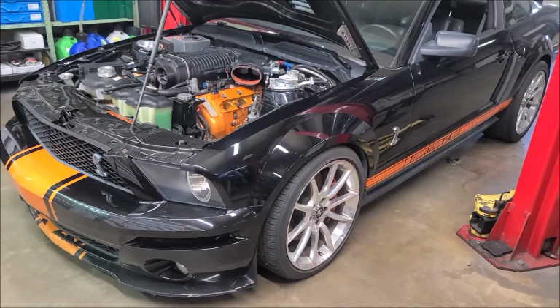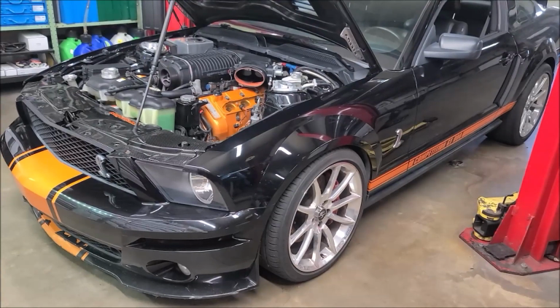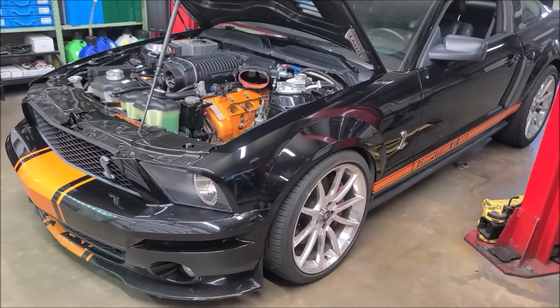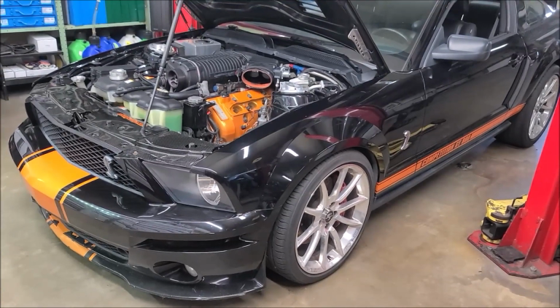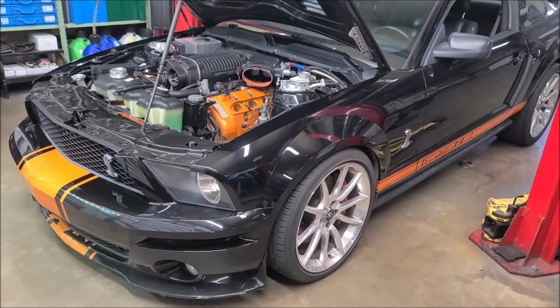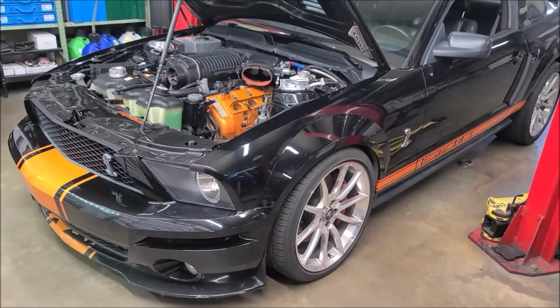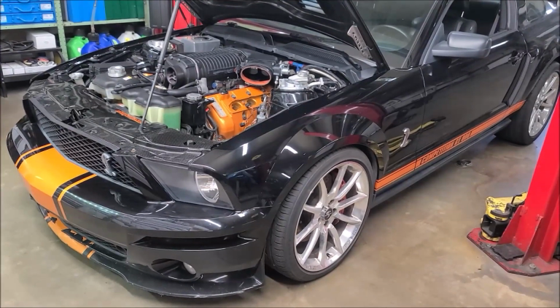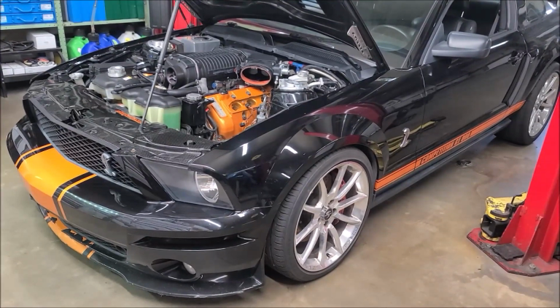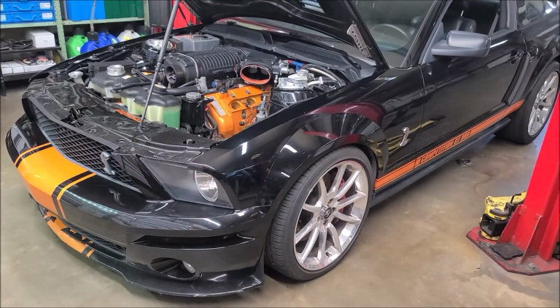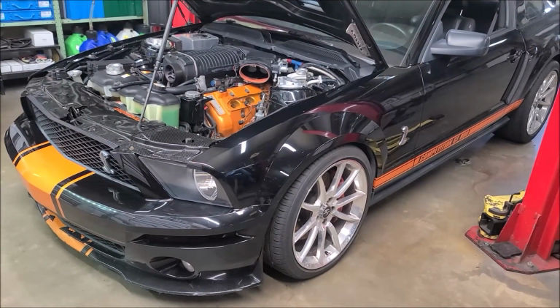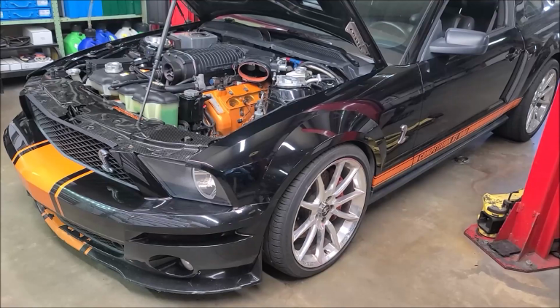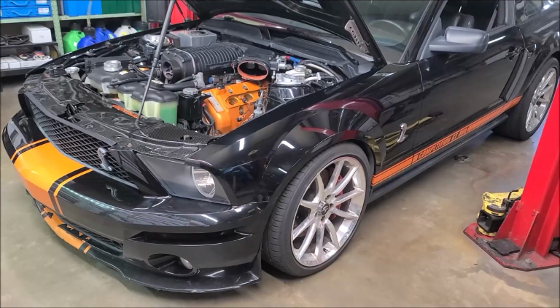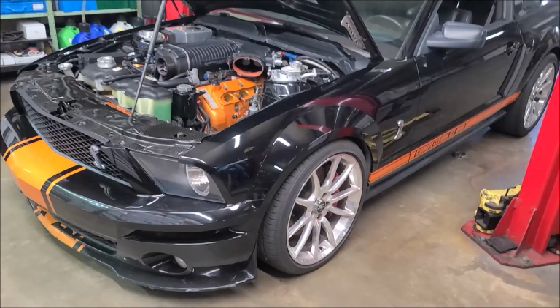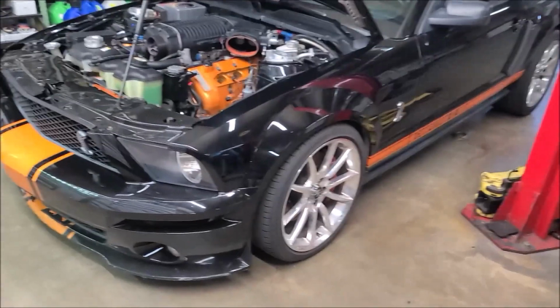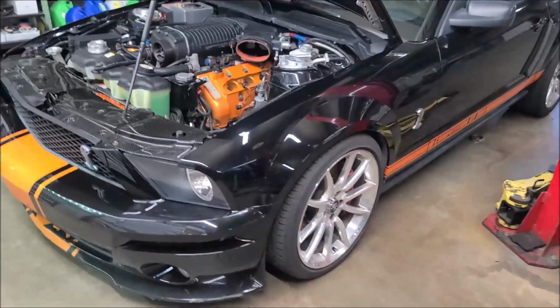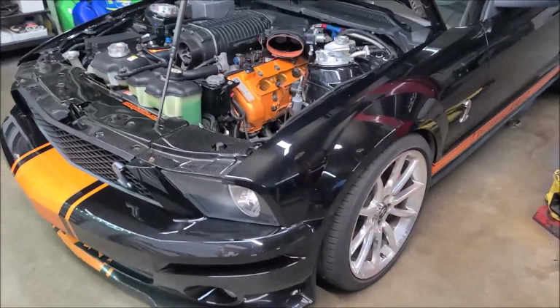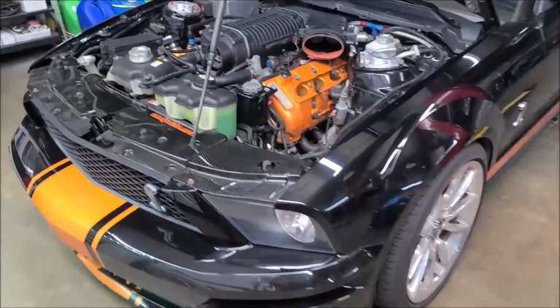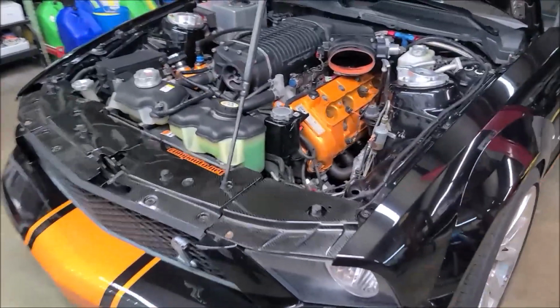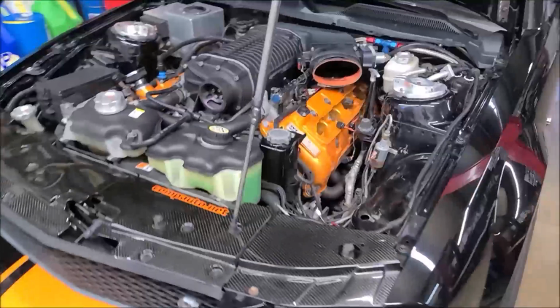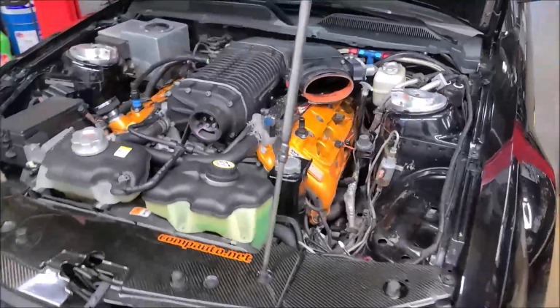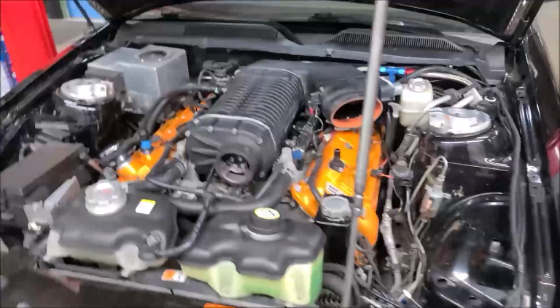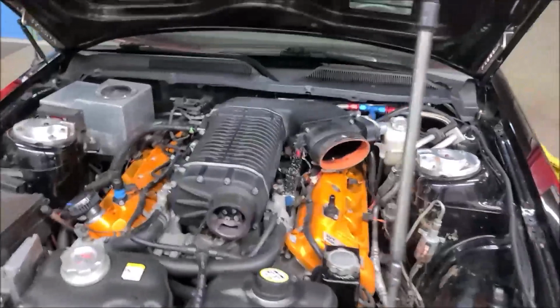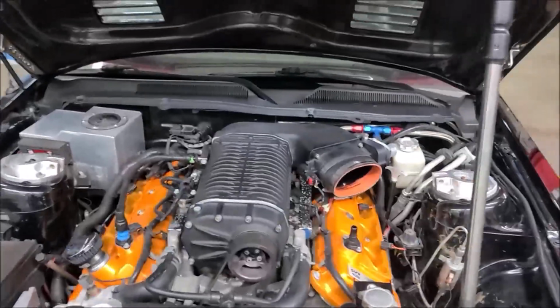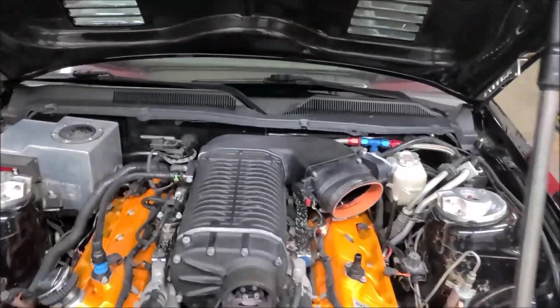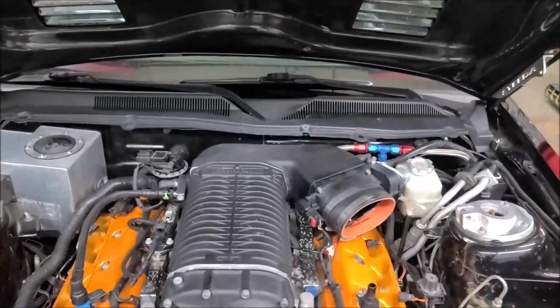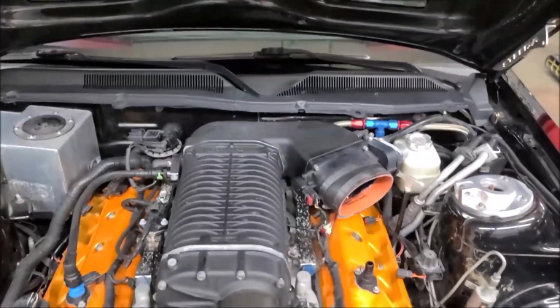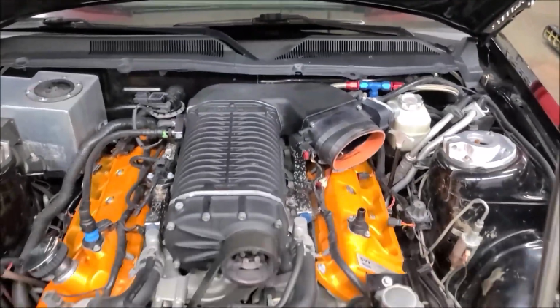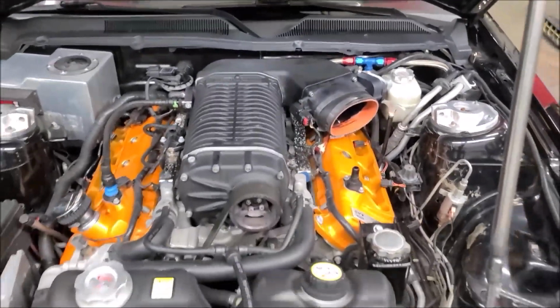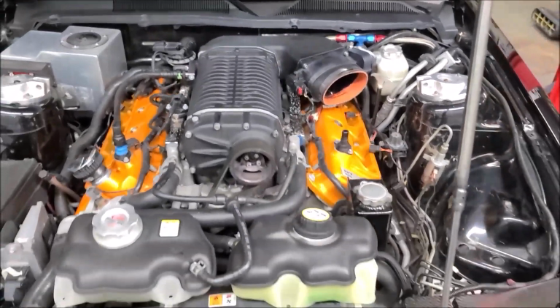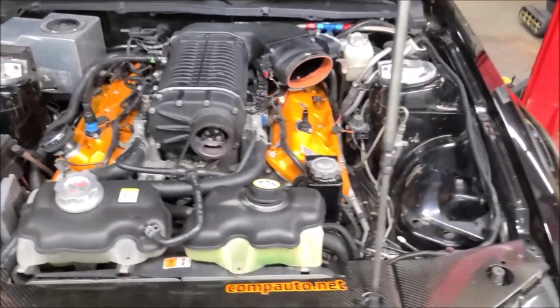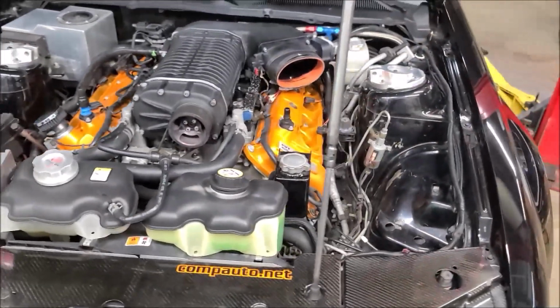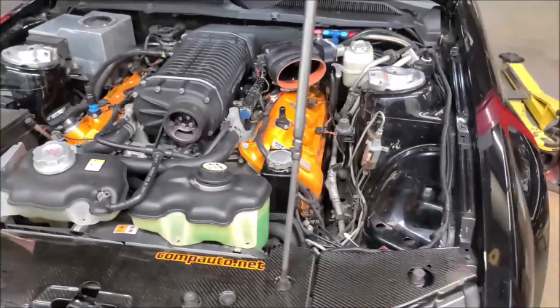Hello everyone, it's Carl here from Competition Auto. Today we have a 2007 GT500 and as you can see it looks like it's been built up. This is a car that we did over a decade ago. It came back to us for a checkover.